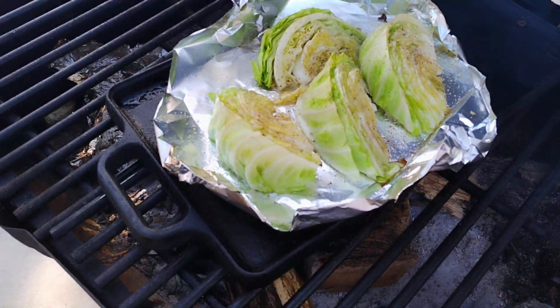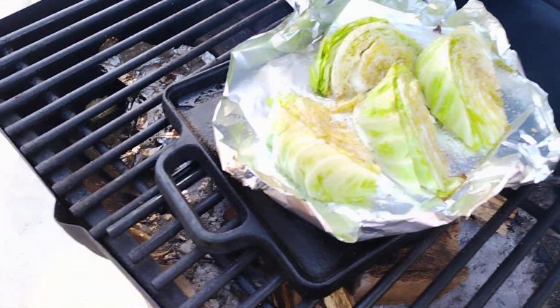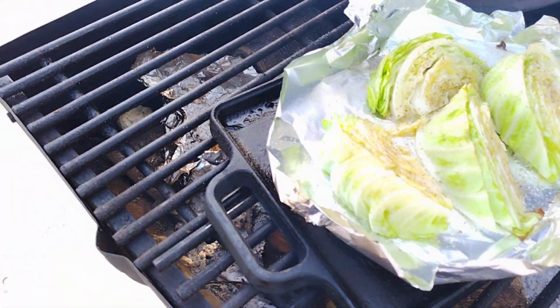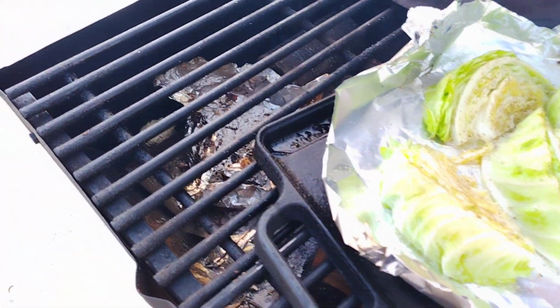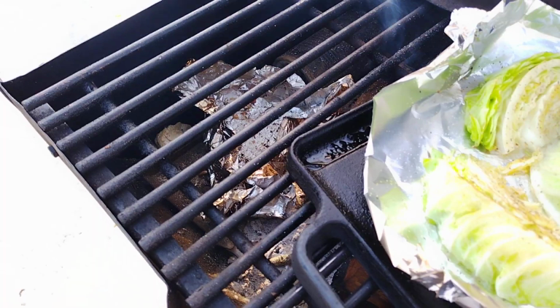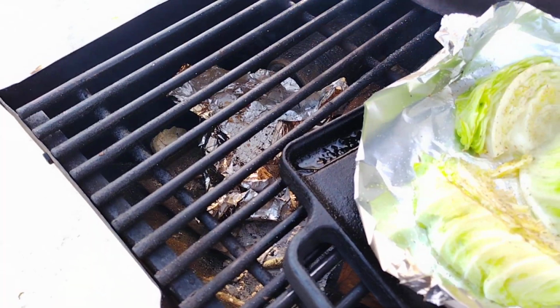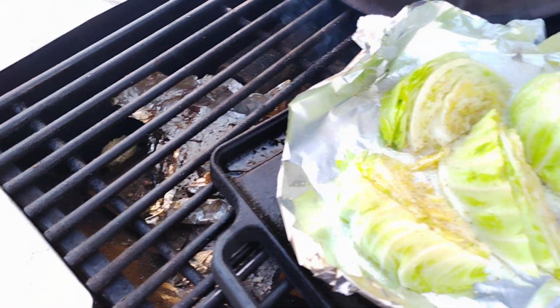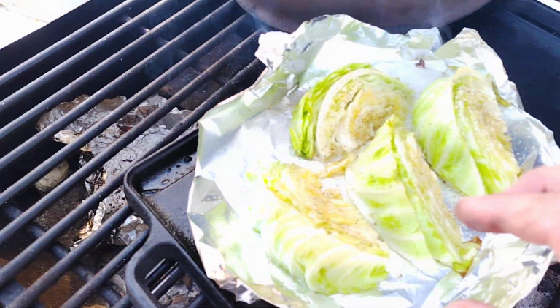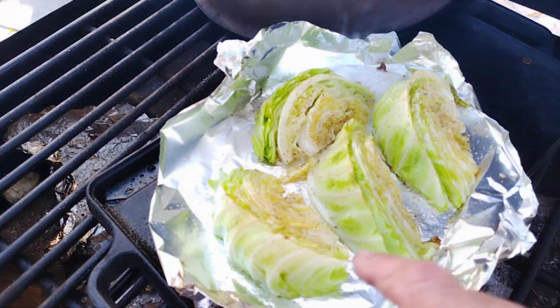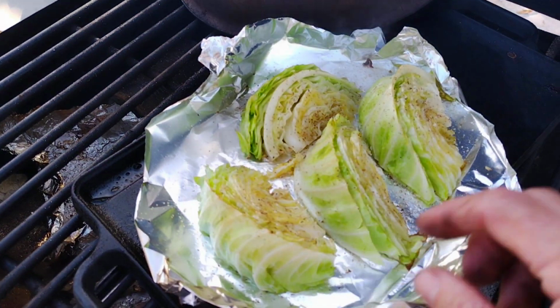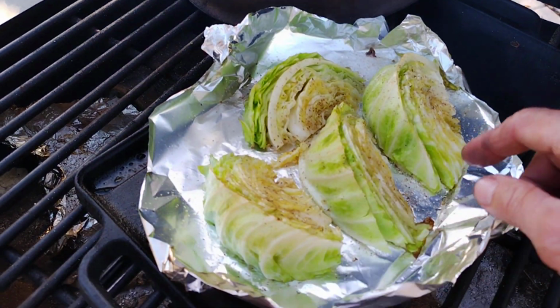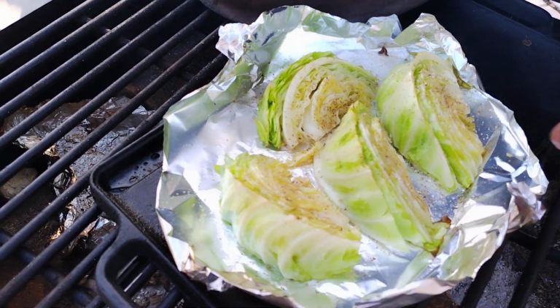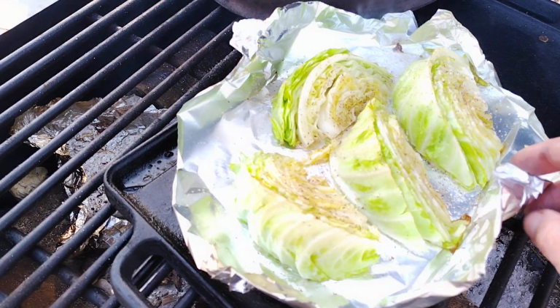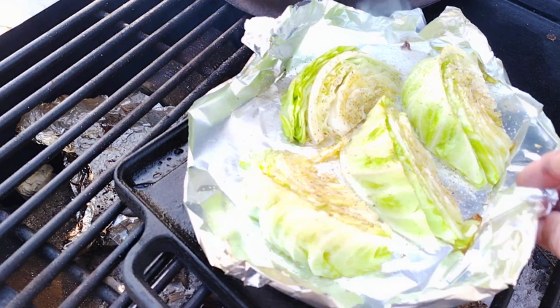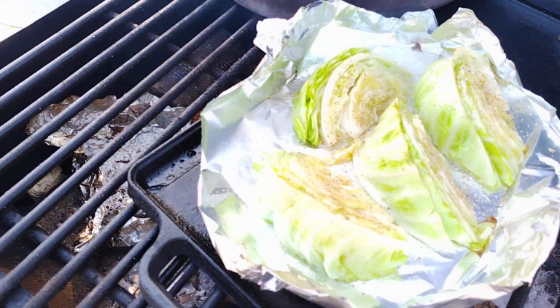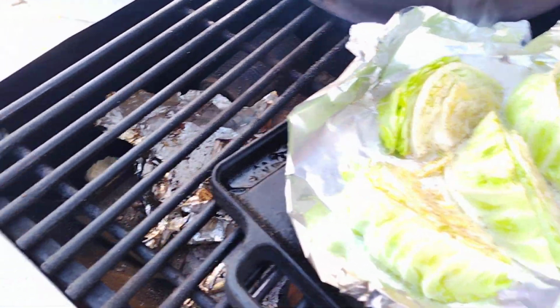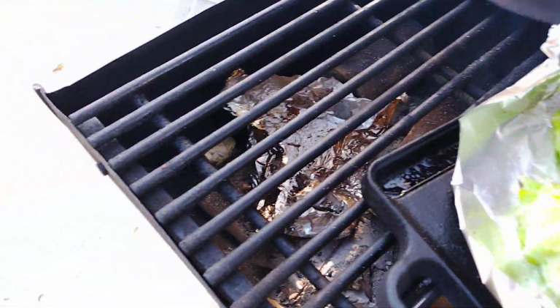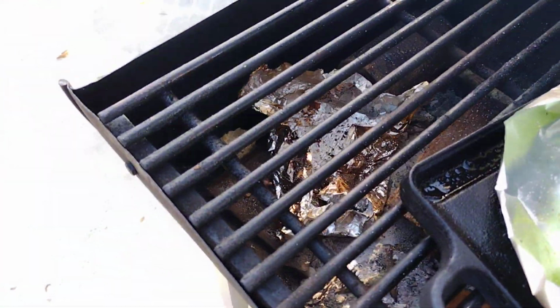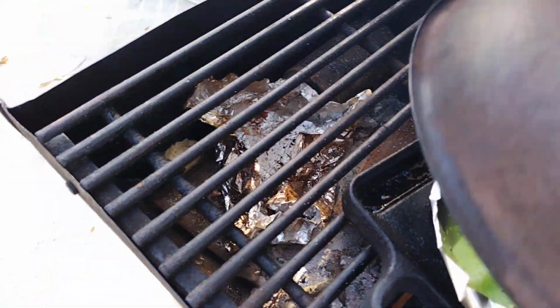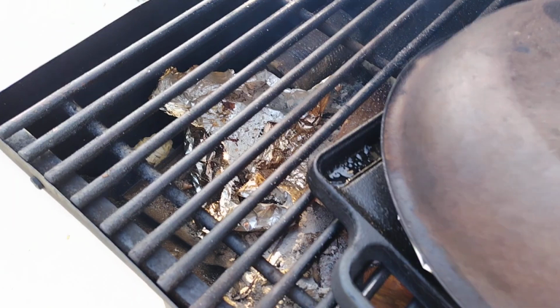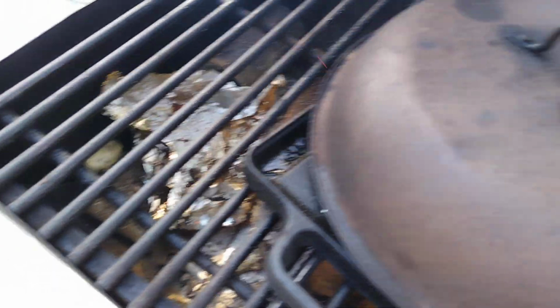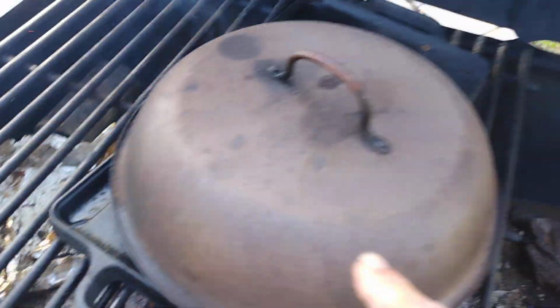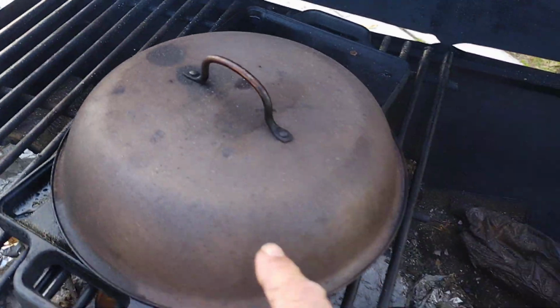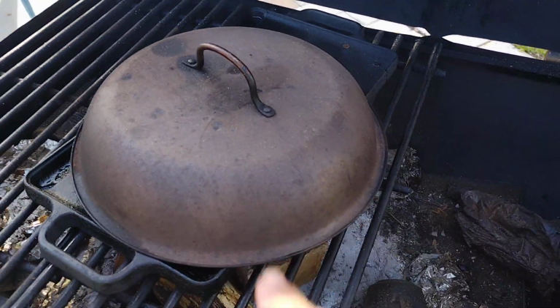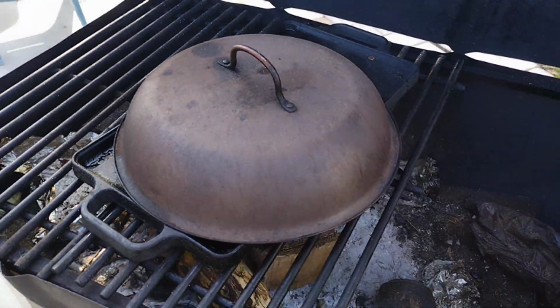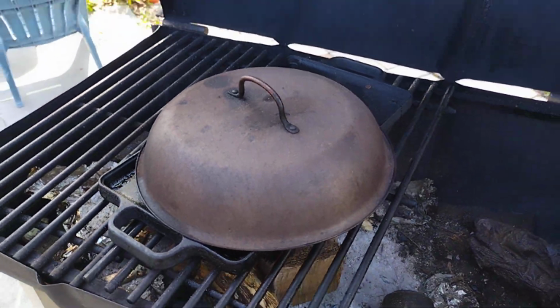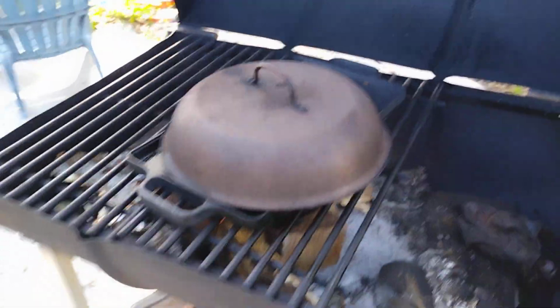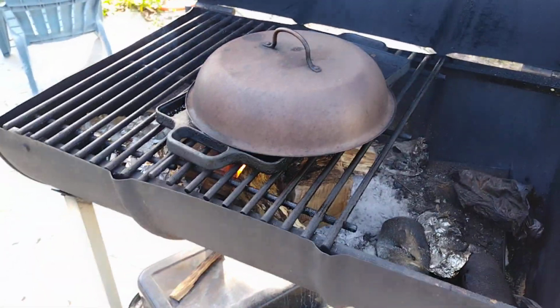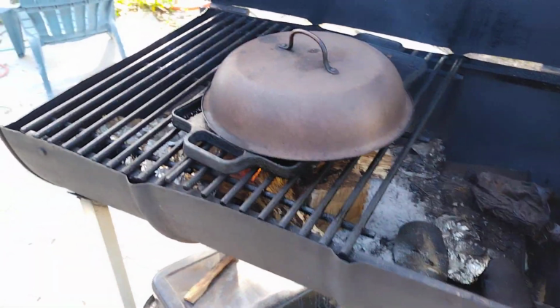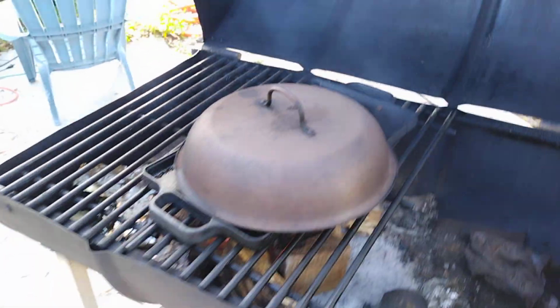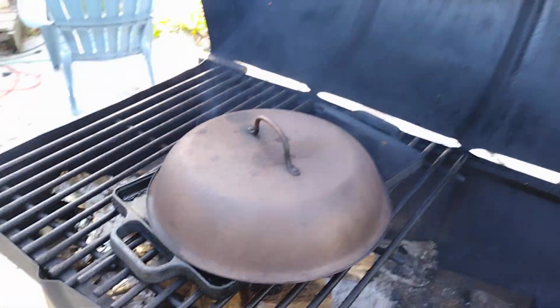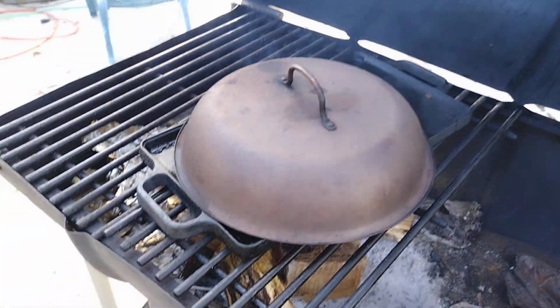Flip it after a little while. You've got to get it a little bit charred on the bottom there, so it's actually got to cook for a little while. Wow, that's hot. Be really careful. Put the lid over it like that and then close the grill.